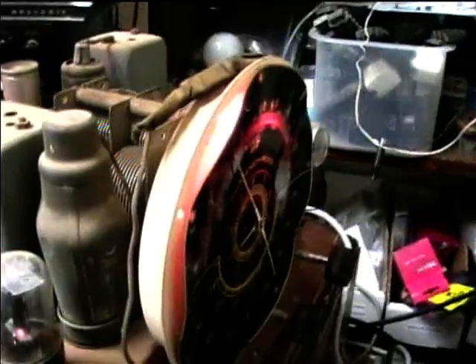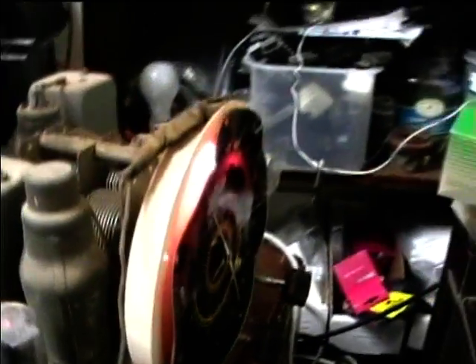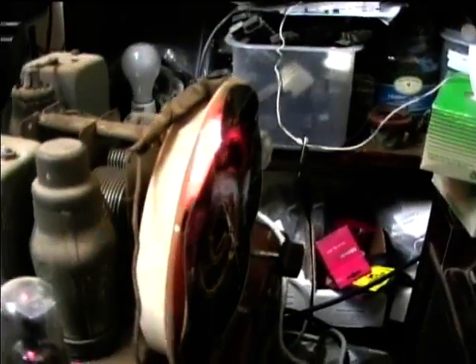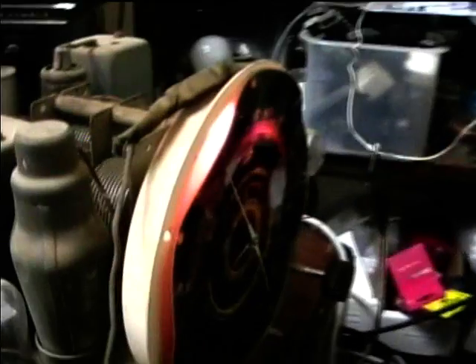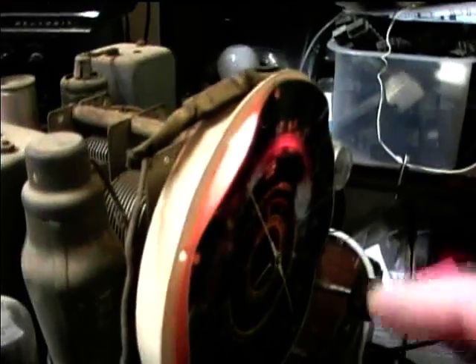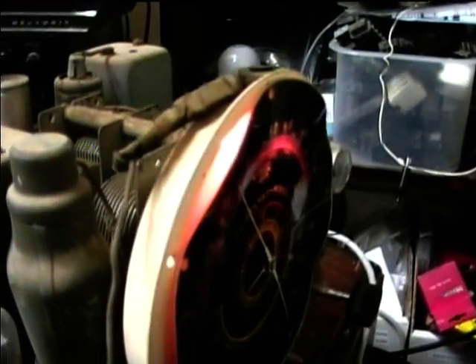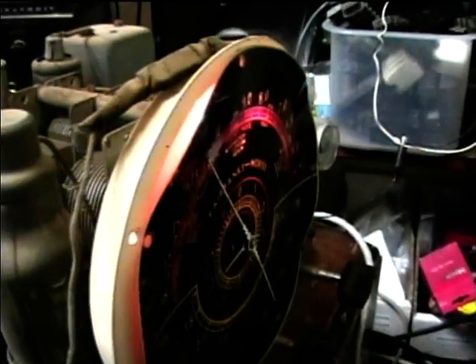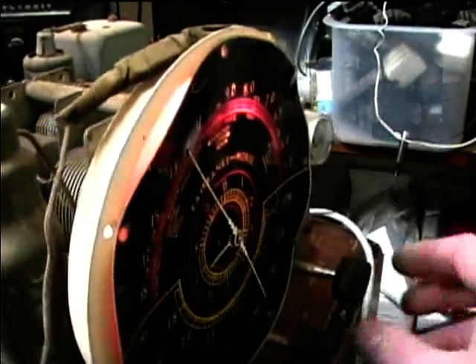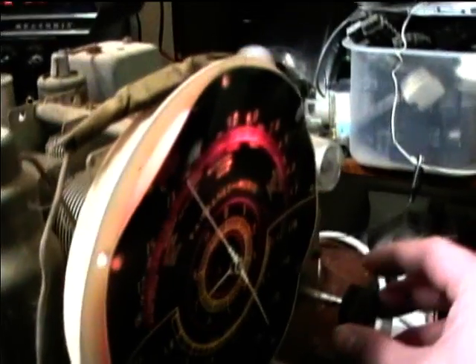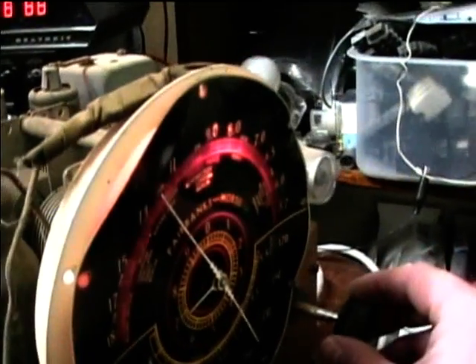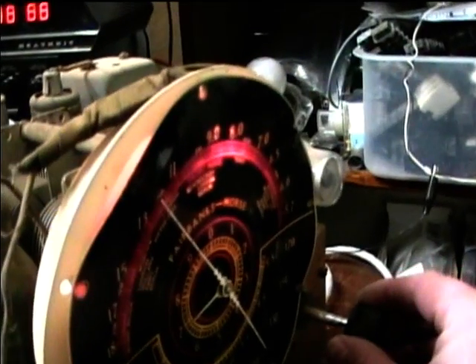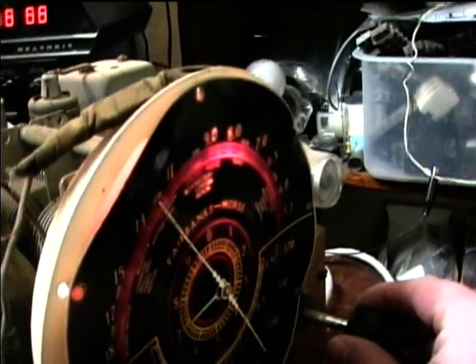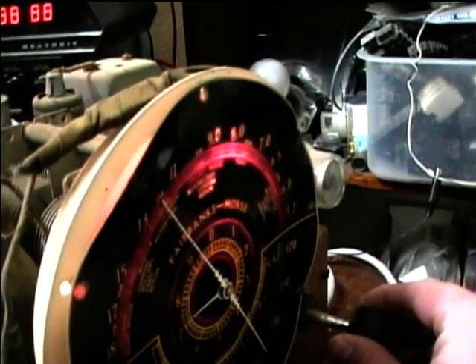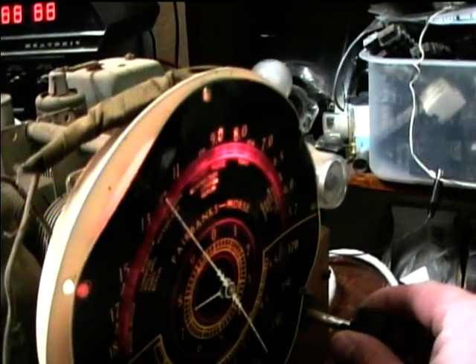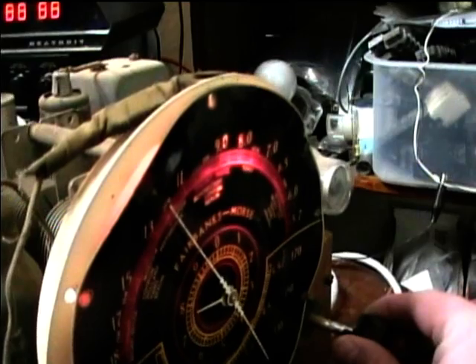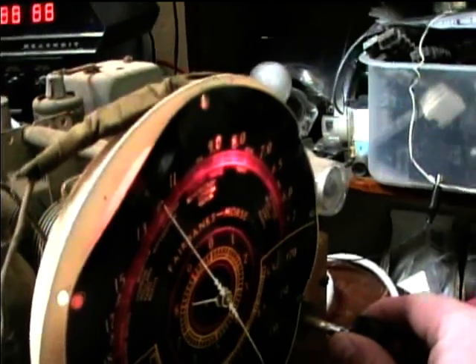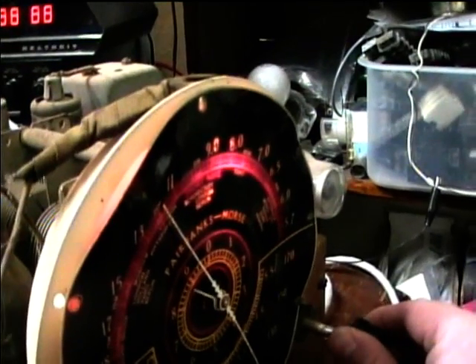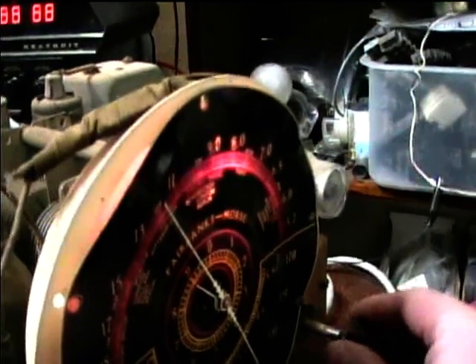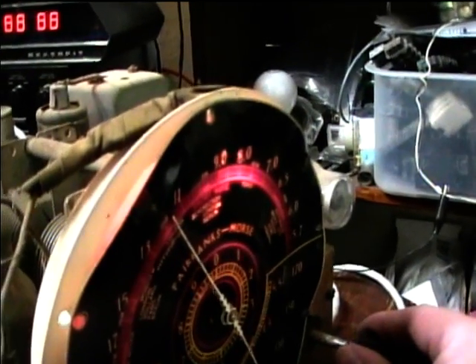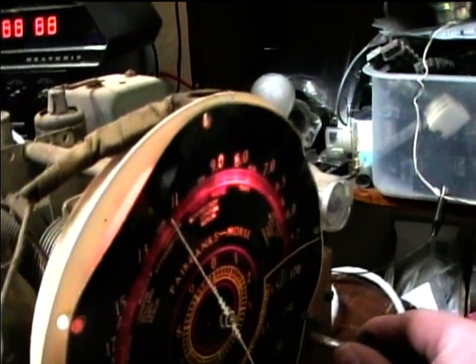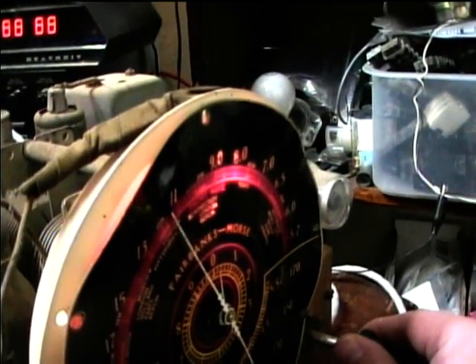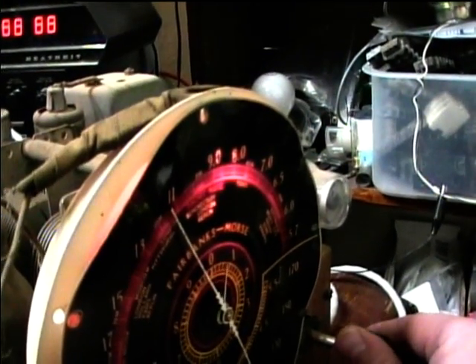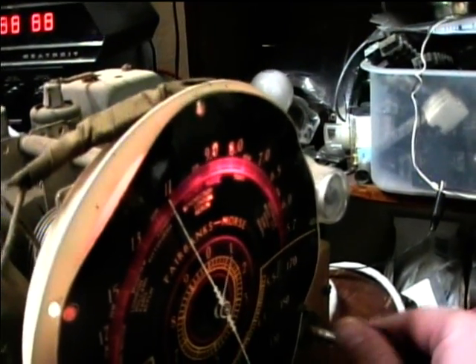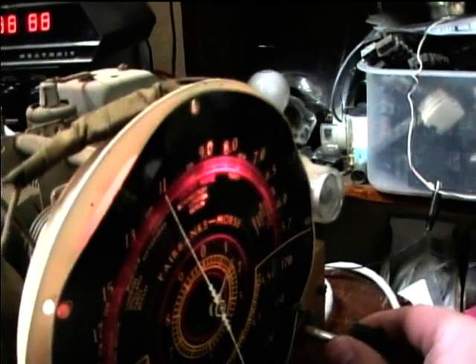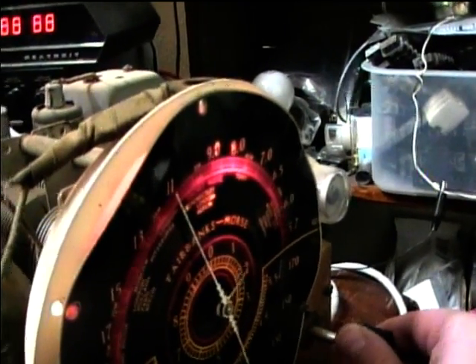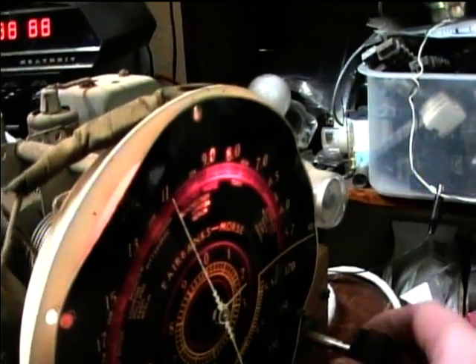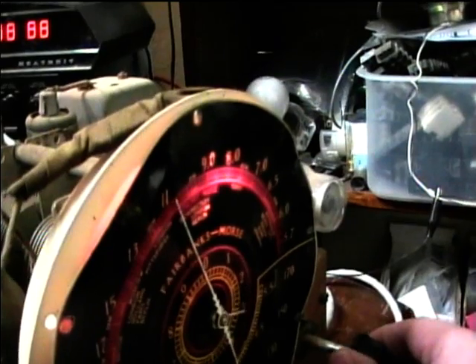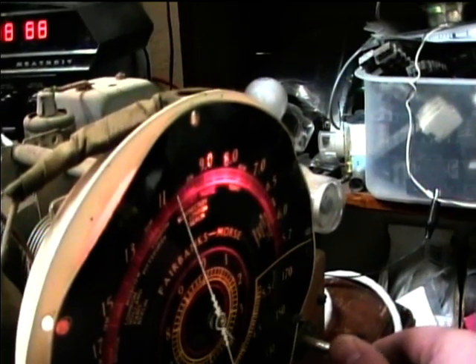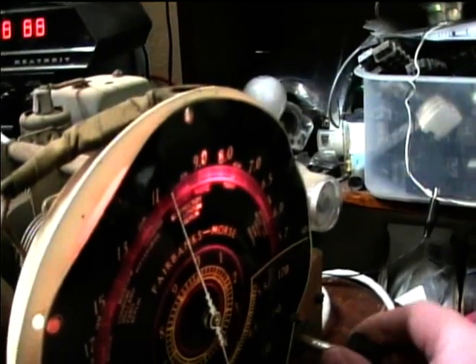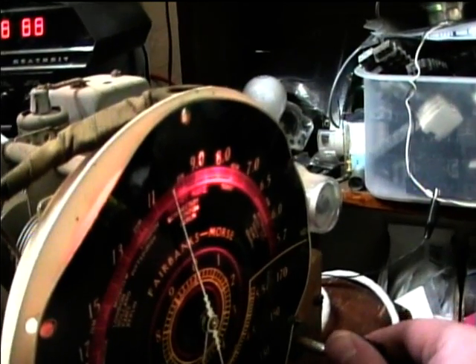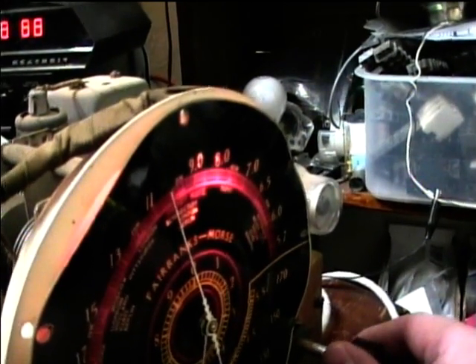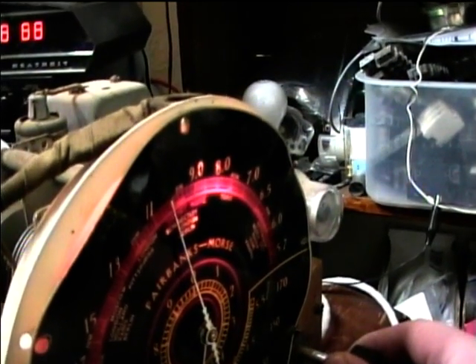How about shortwave? I put a little oil on the gears on the variable capacitor, so it may loosen it up a little.